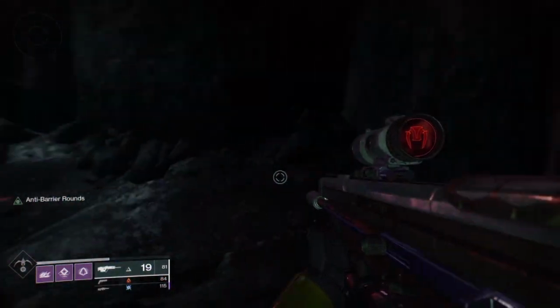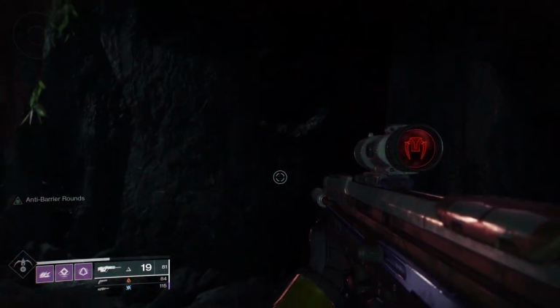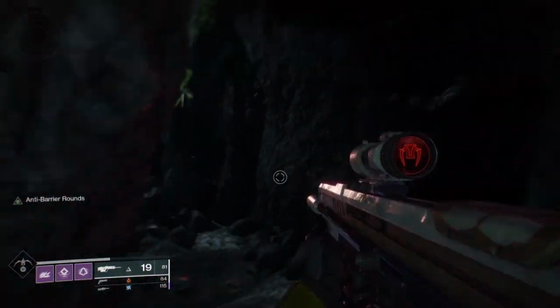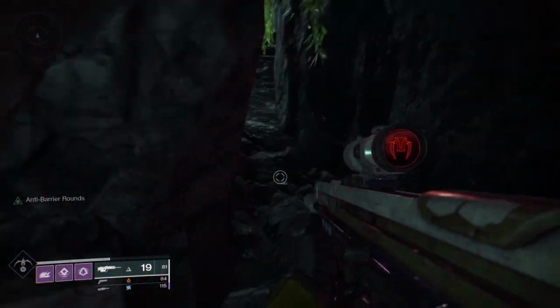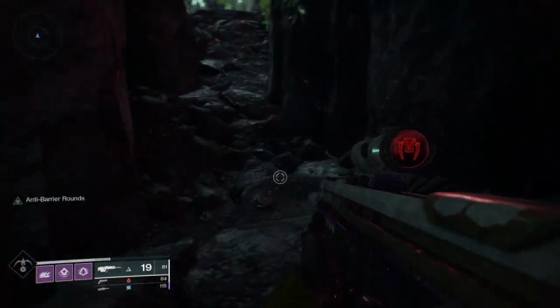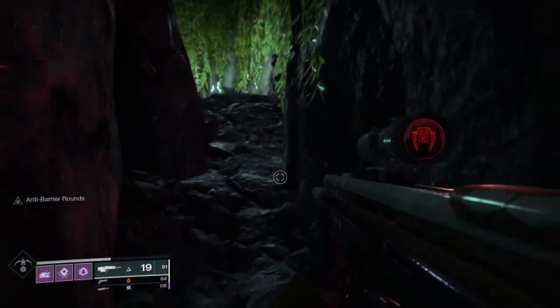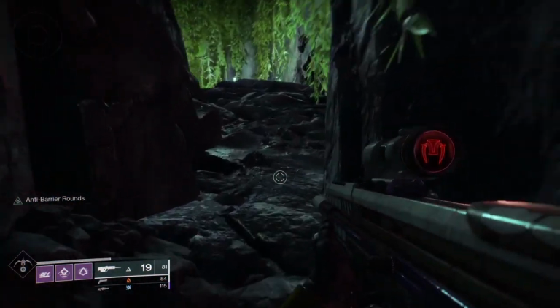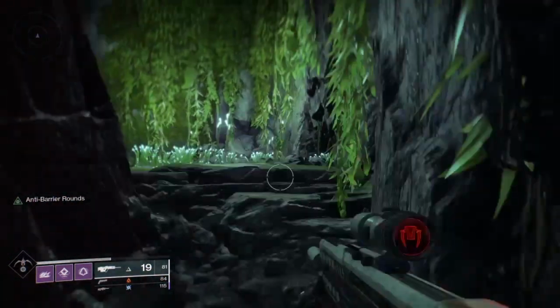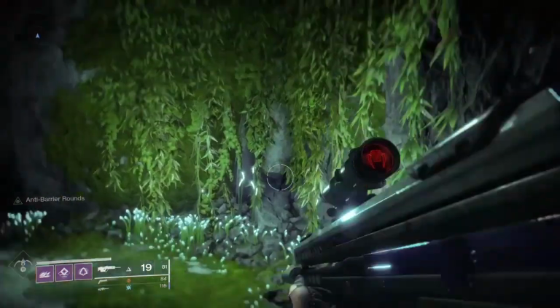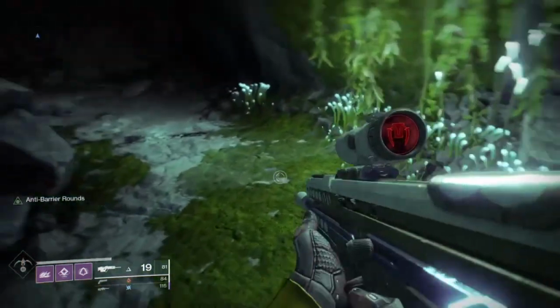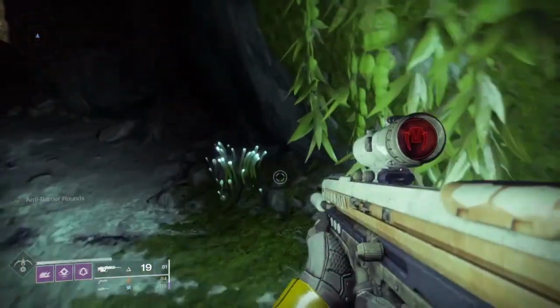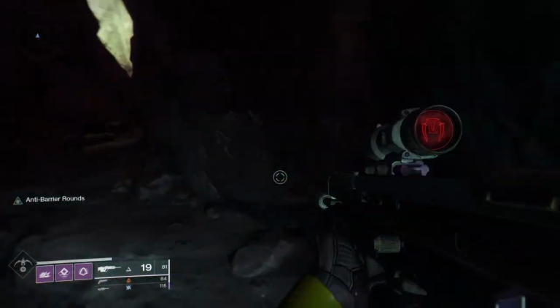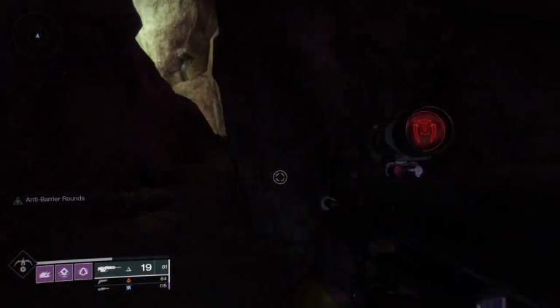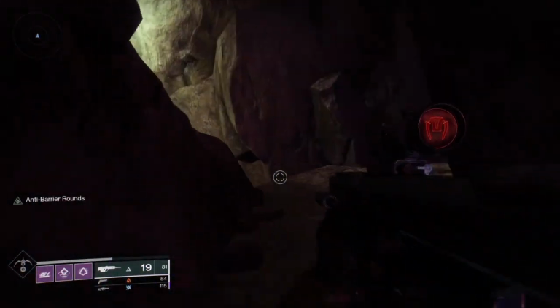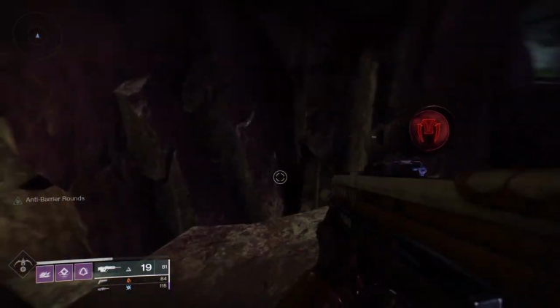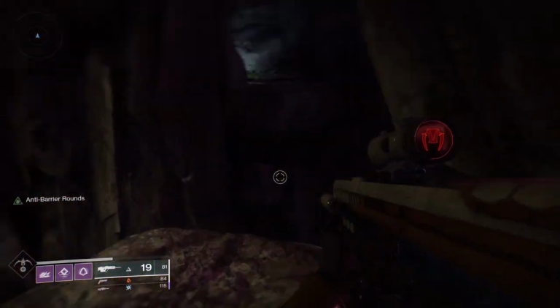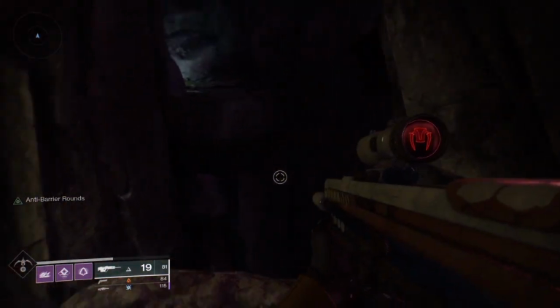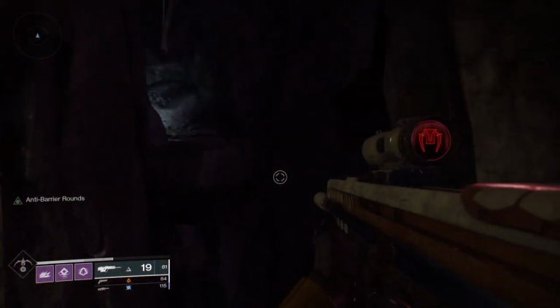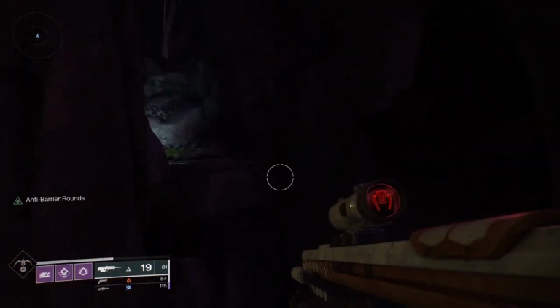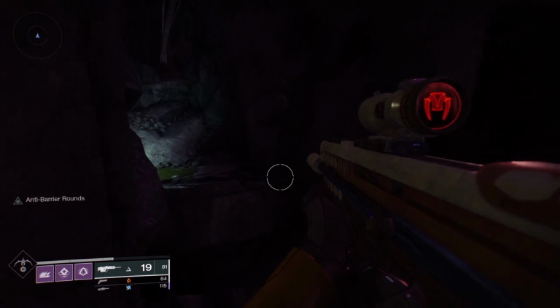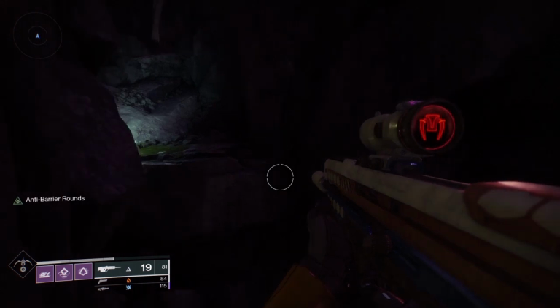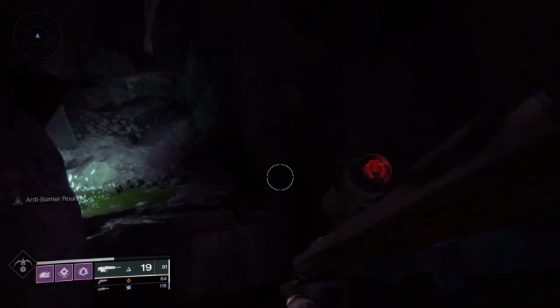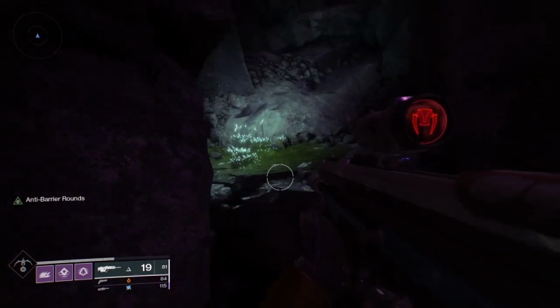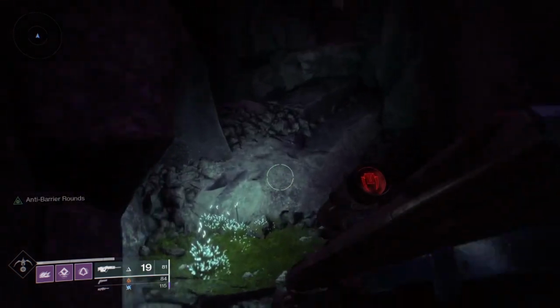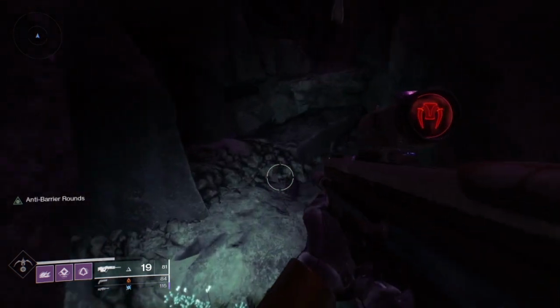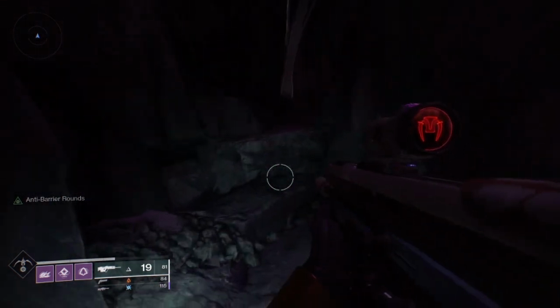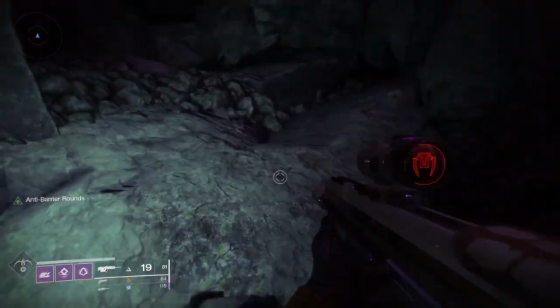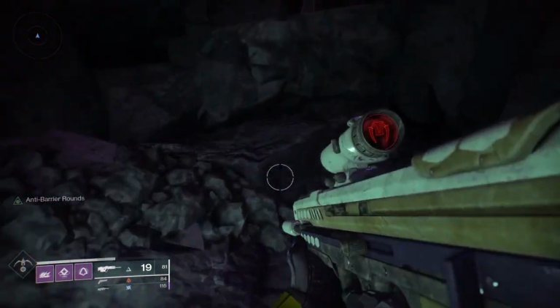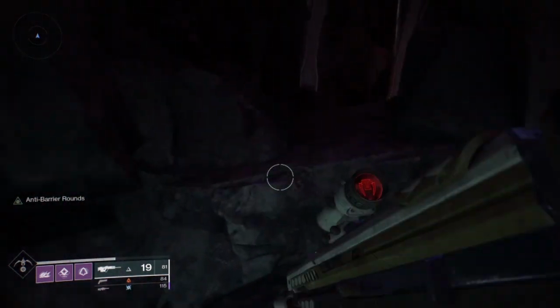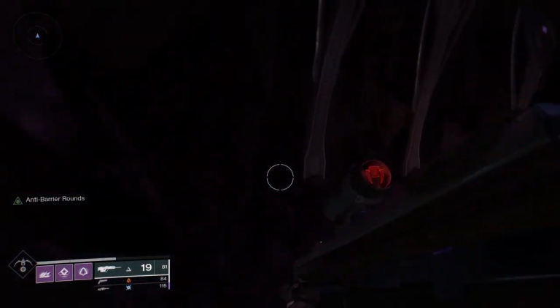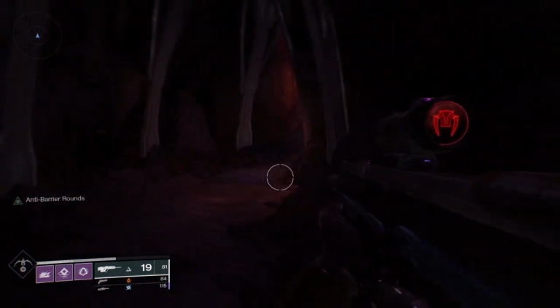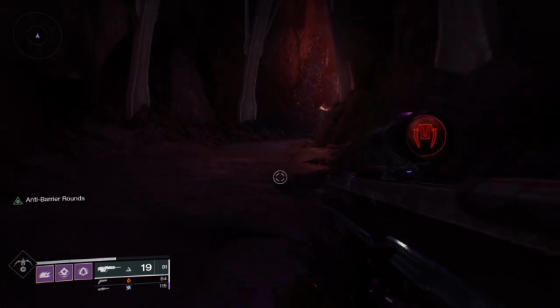To get to Riven quickly, you'll want to go to the wish wall within the raid. To get there, follow this path that I'm going to show you on screen. Next, shoot this pattern — I'll show that on screen as well.